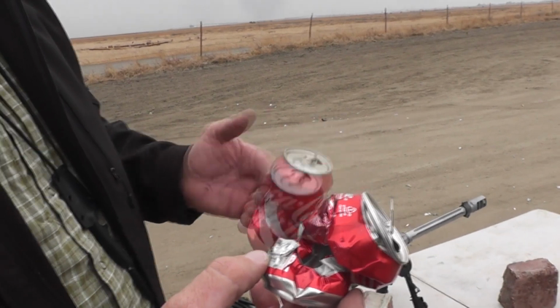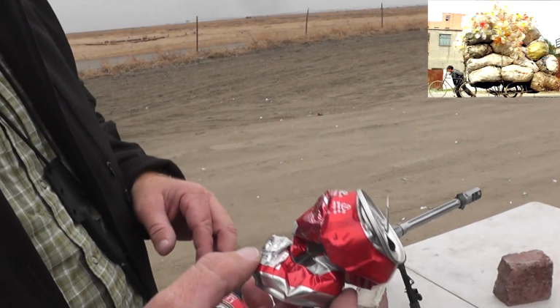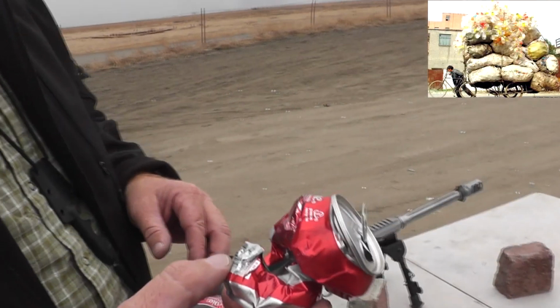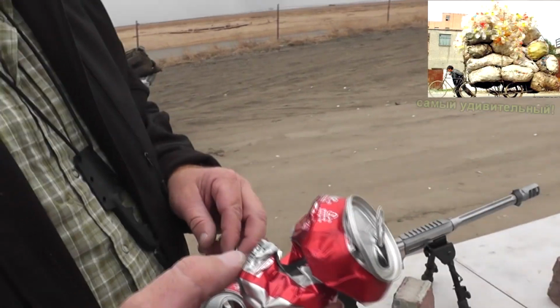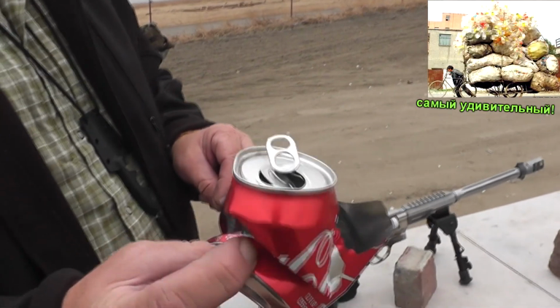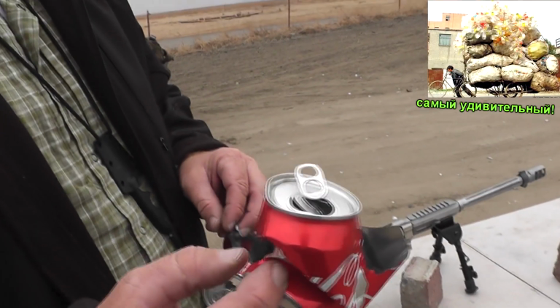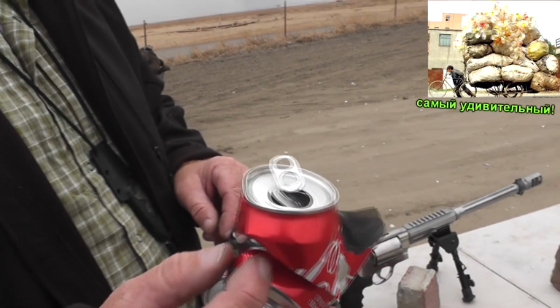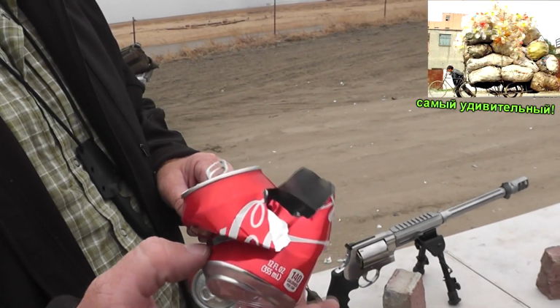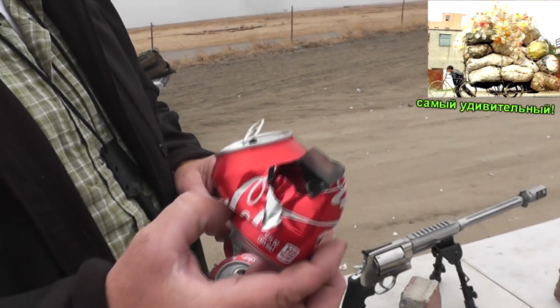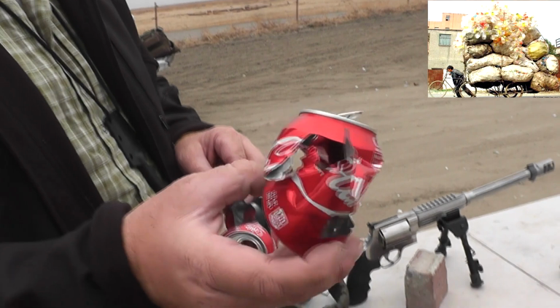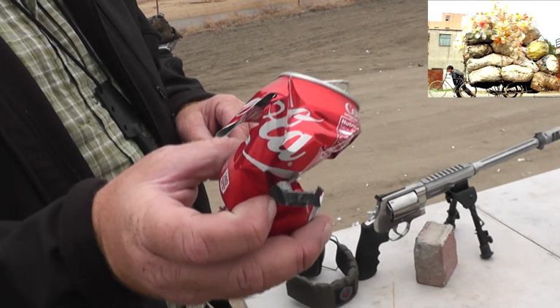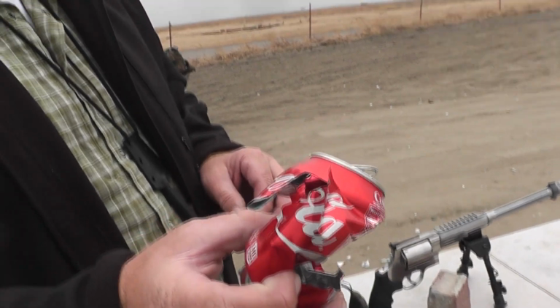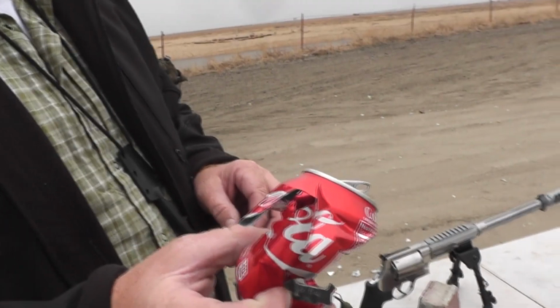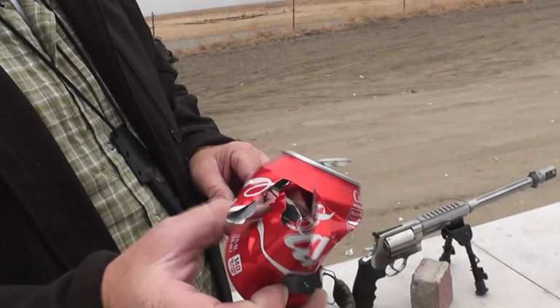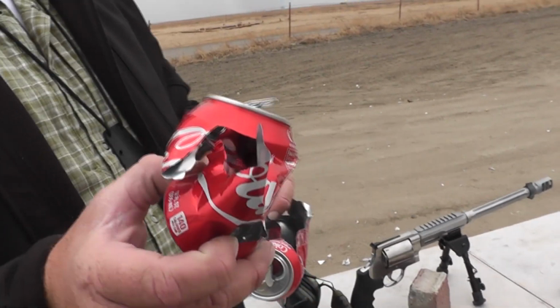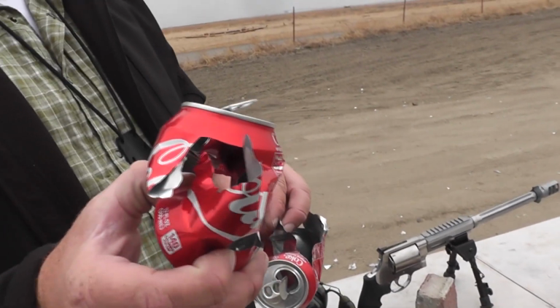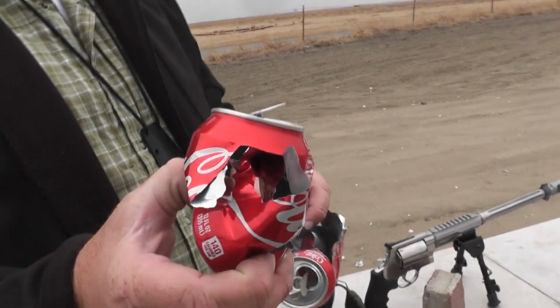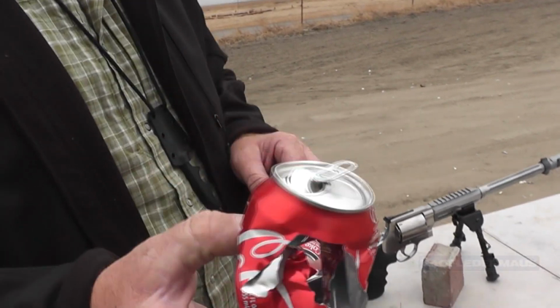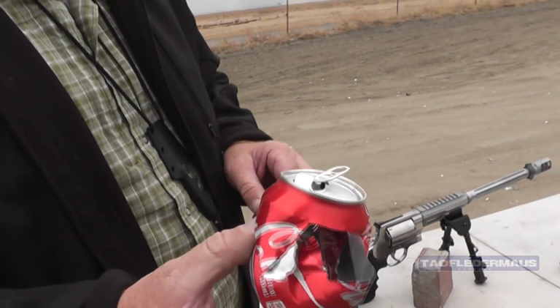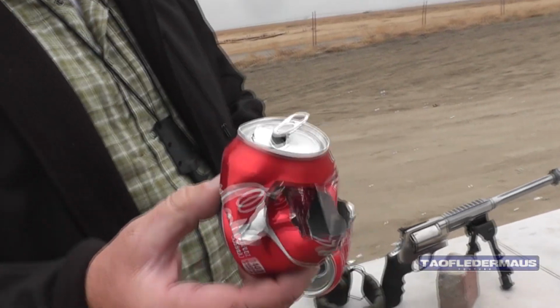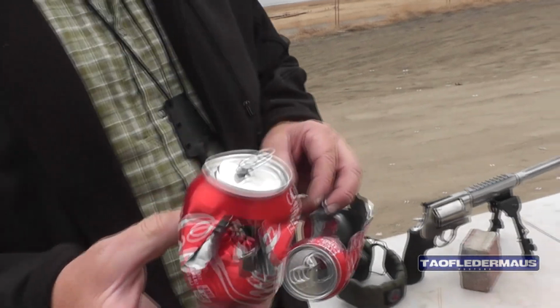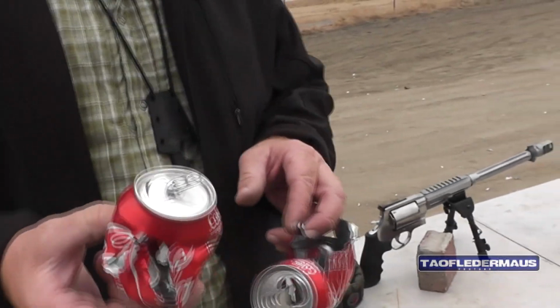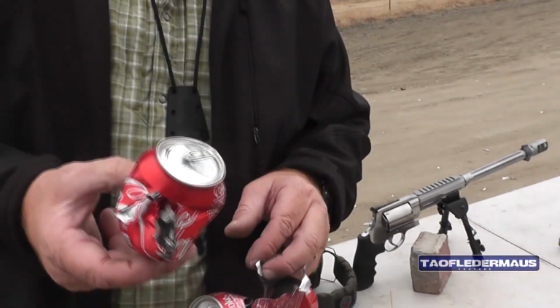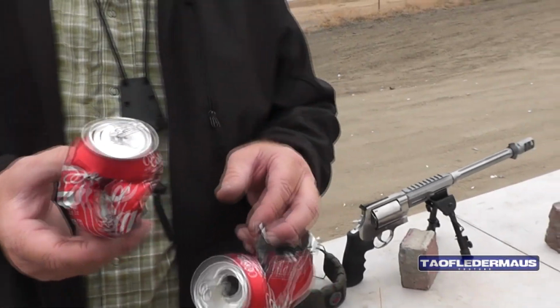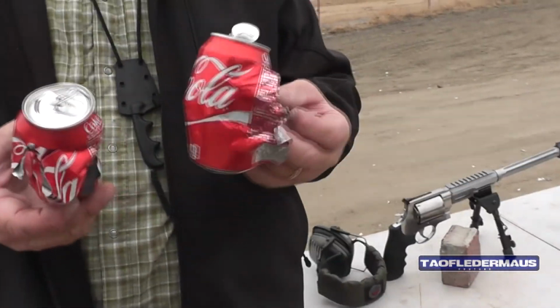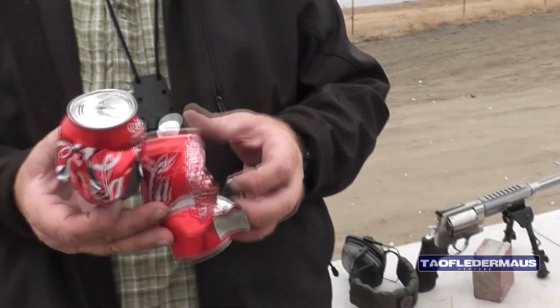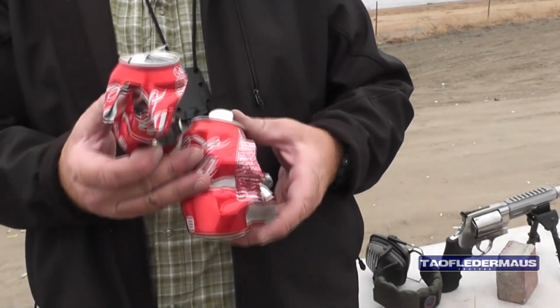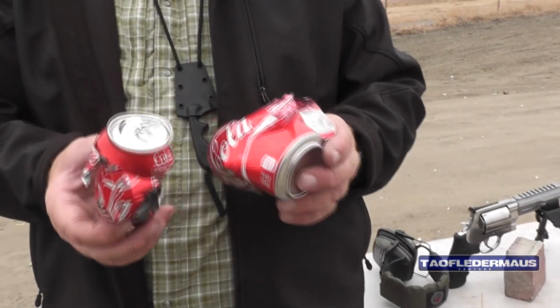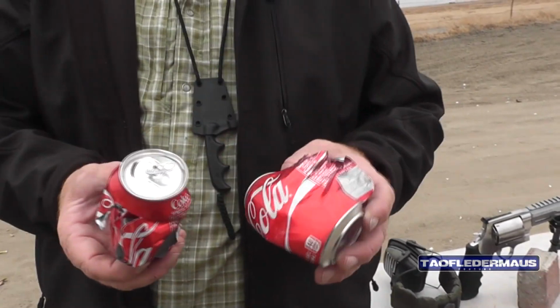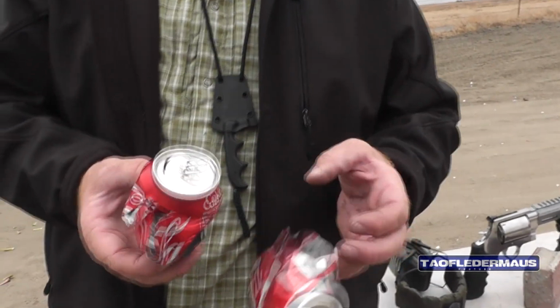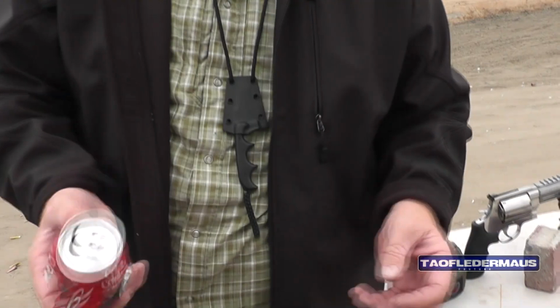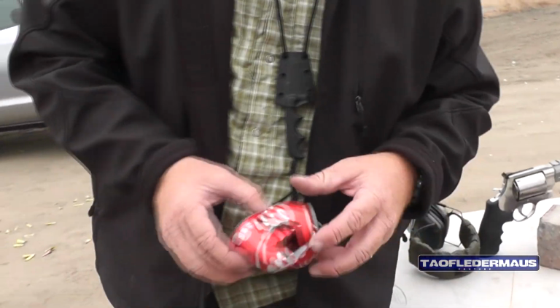I want to thank our sponsor, emptyaluminumcan.com, for funding this. And you know there's going to be a site out there, right kids? Somebody will put a link to emptyaluminumcan.com, which will be a hobo website where you can donate.